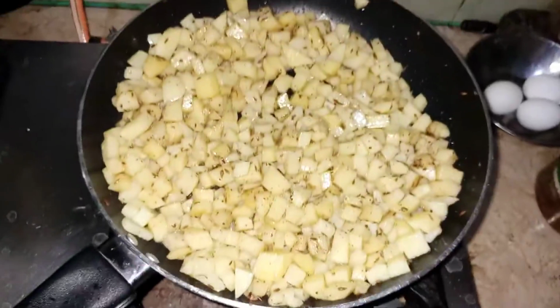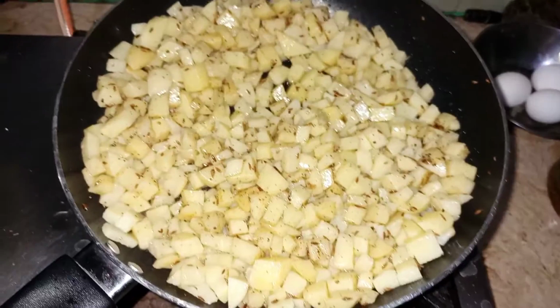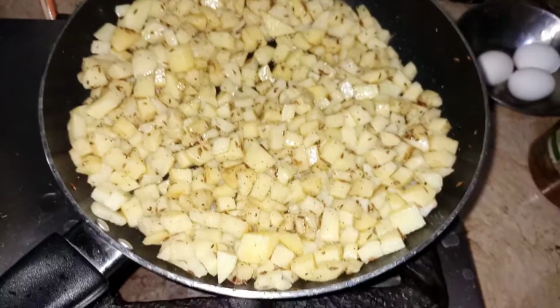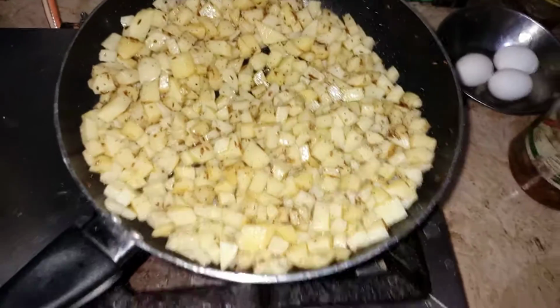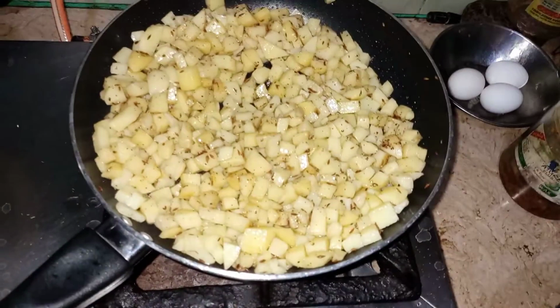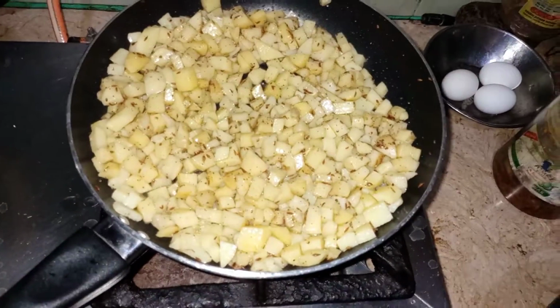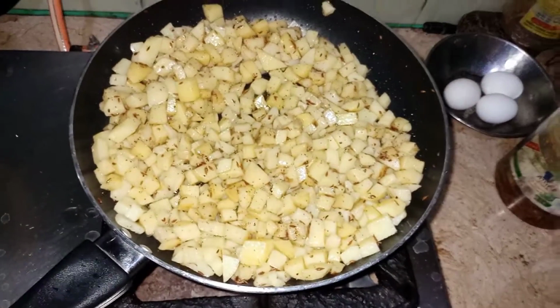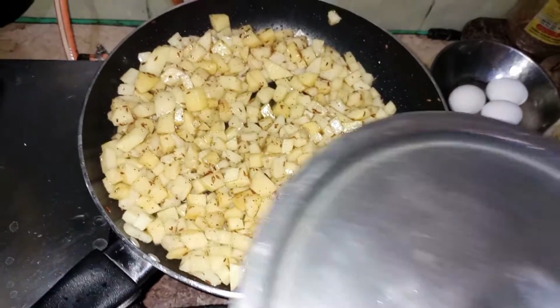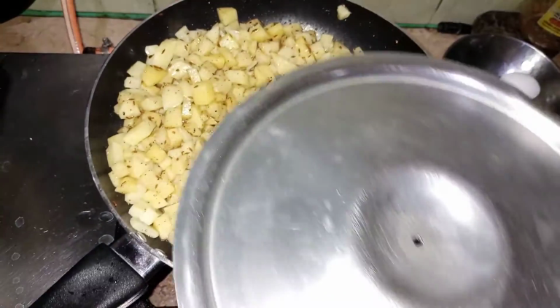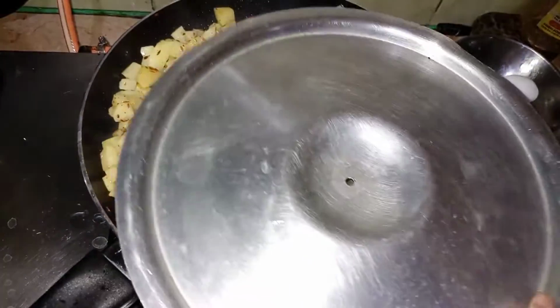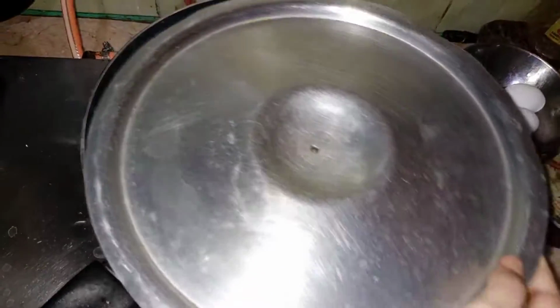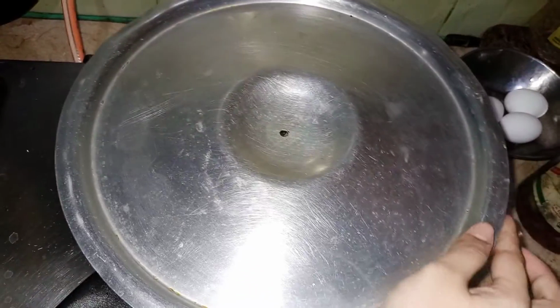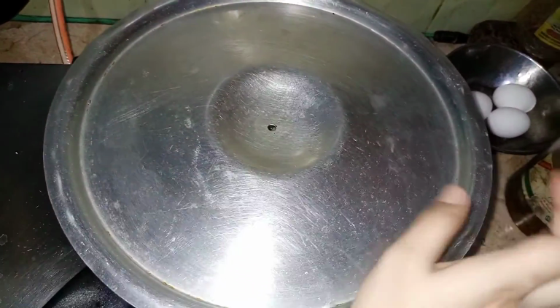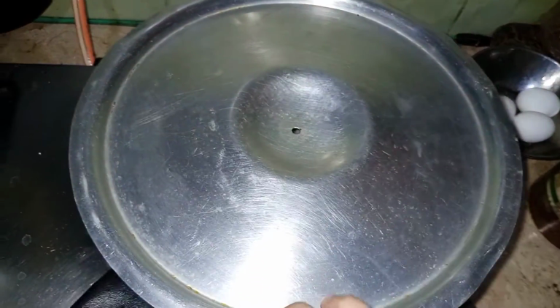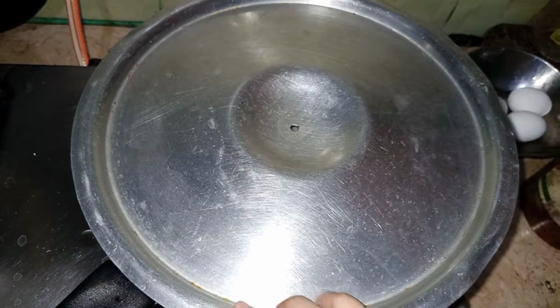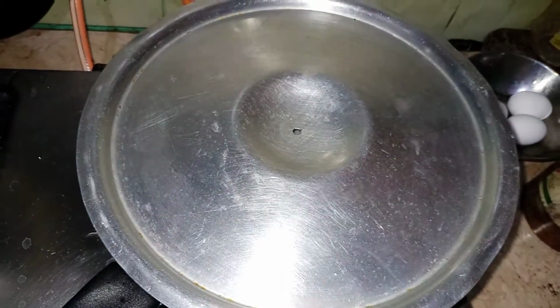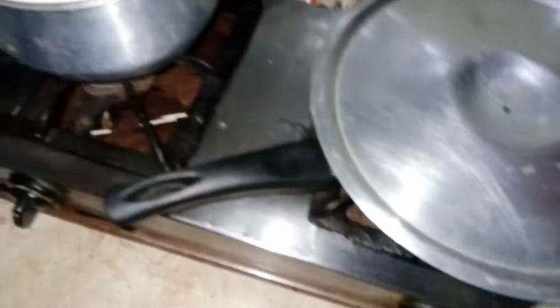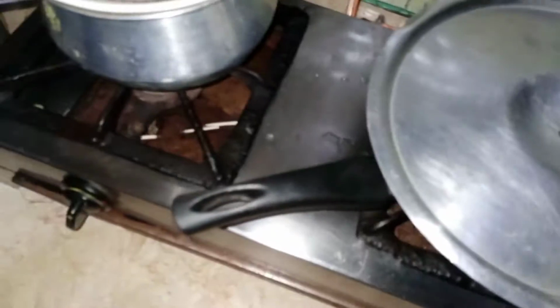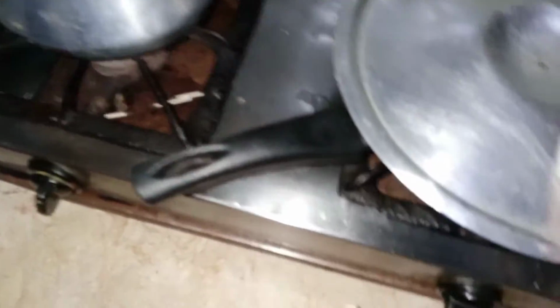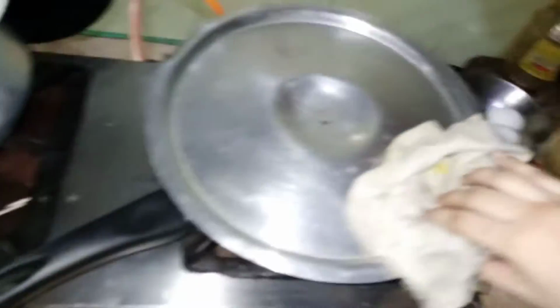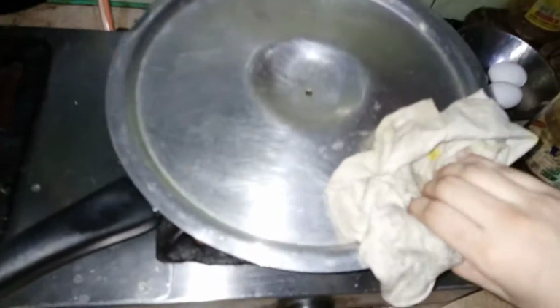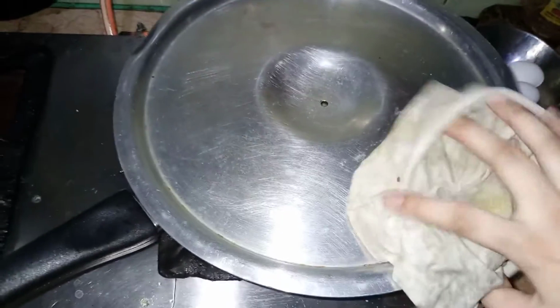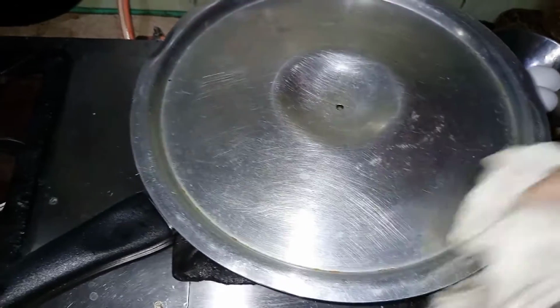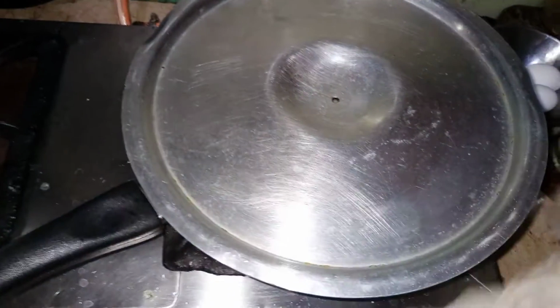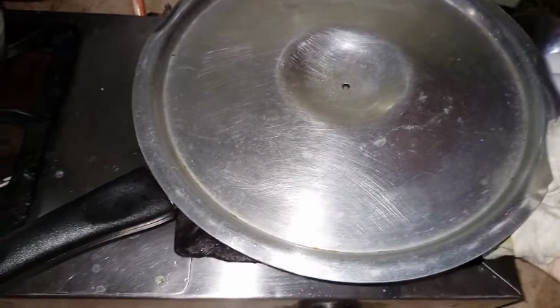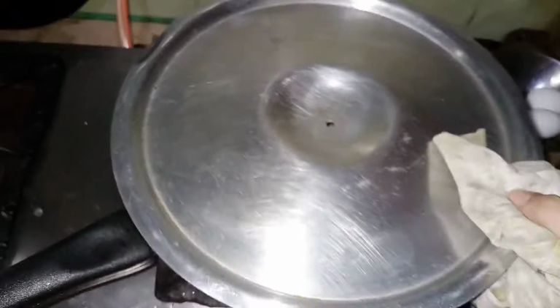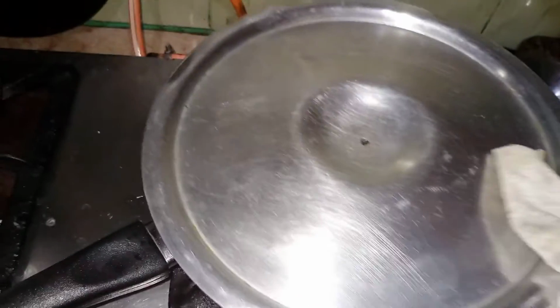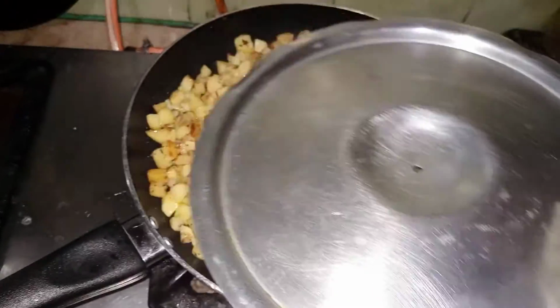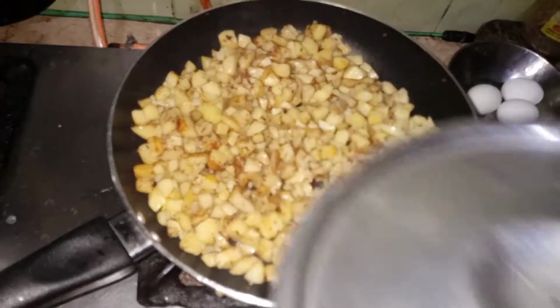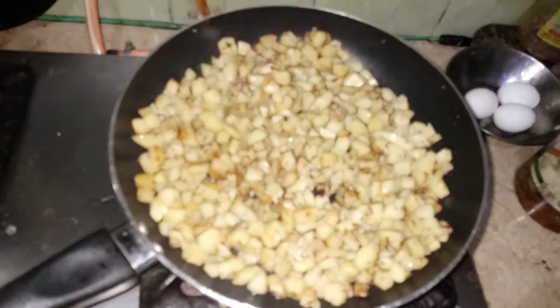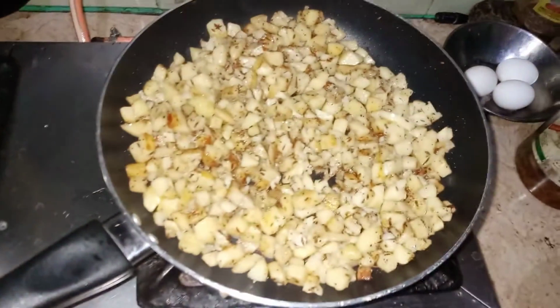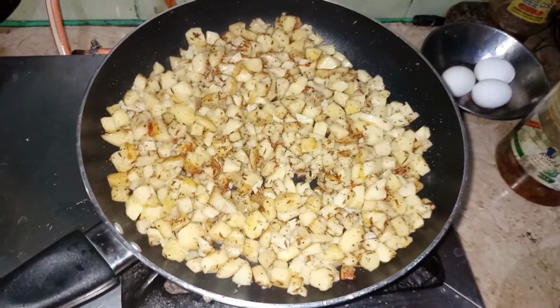The mixing is done well. Now I will add a lid and keep it on low to medium heat so the spices stay well. I will cook it for 10 minutes because it will take time for the small pieces. My cooking is finished.